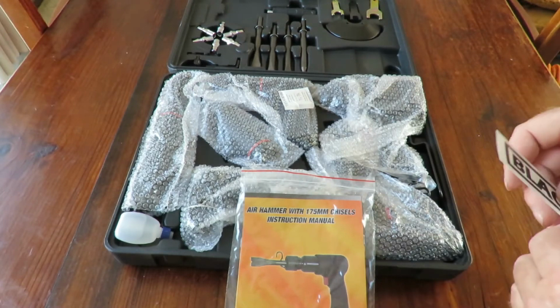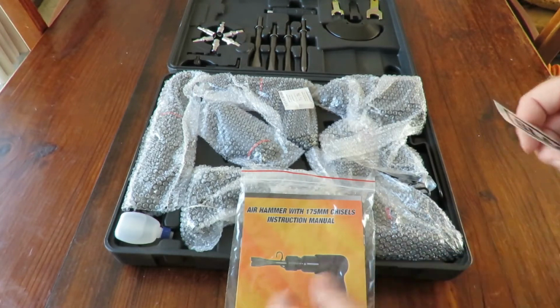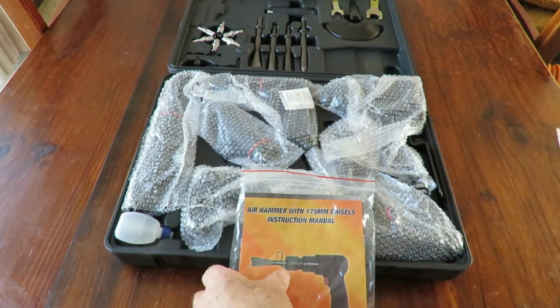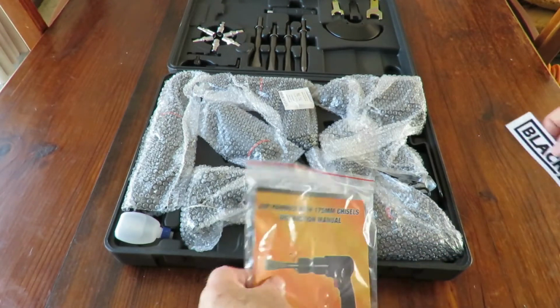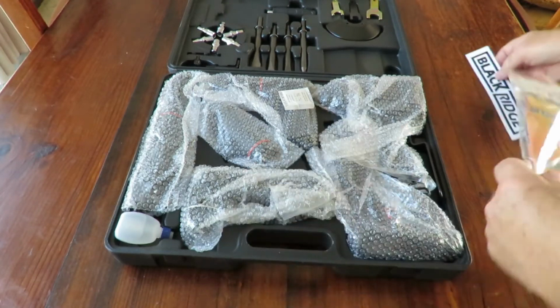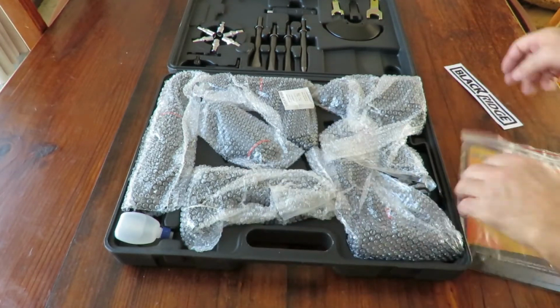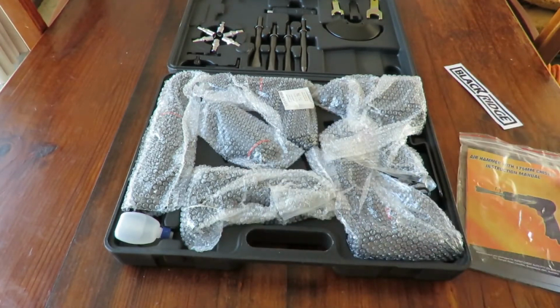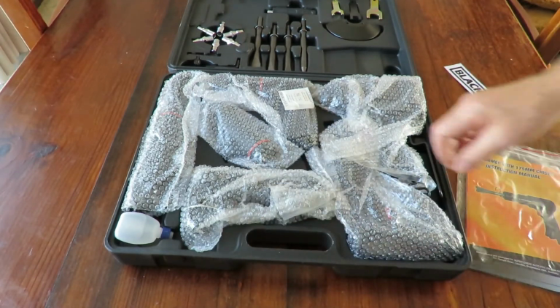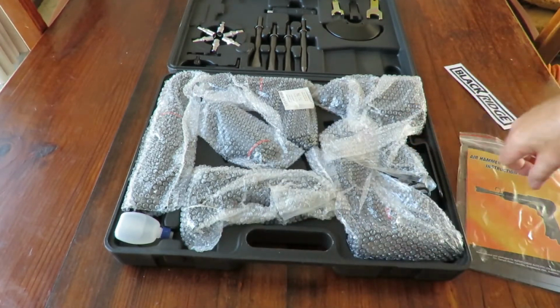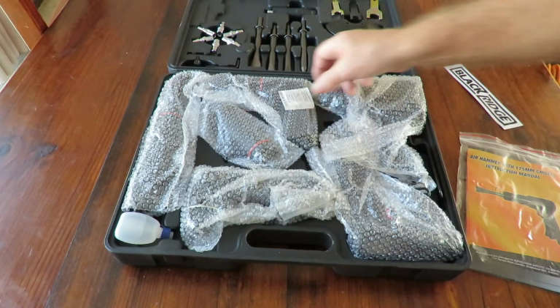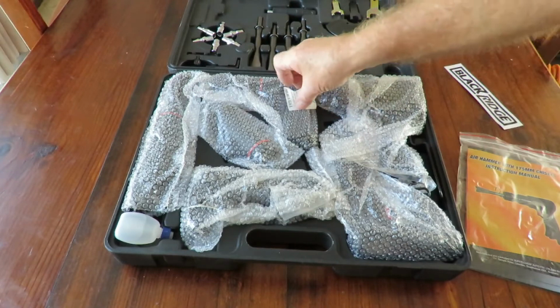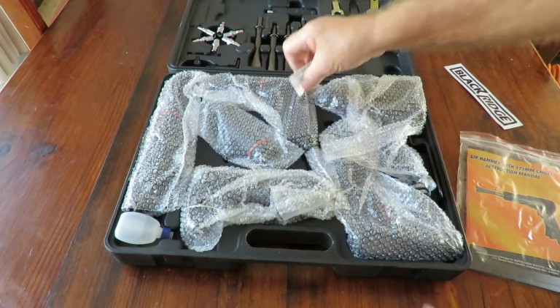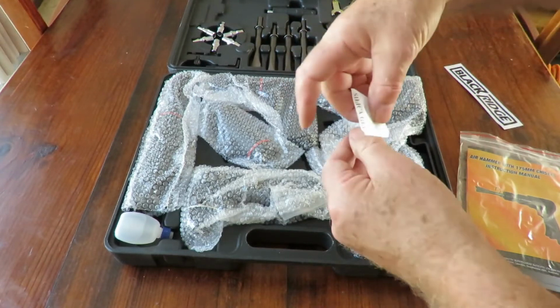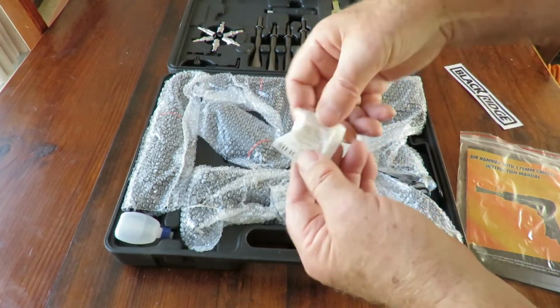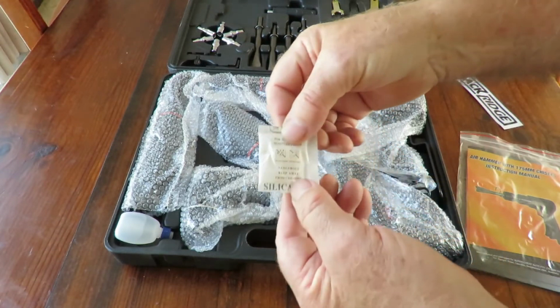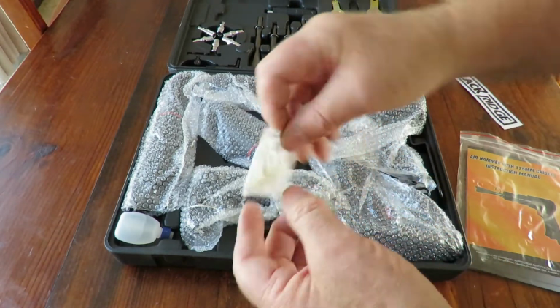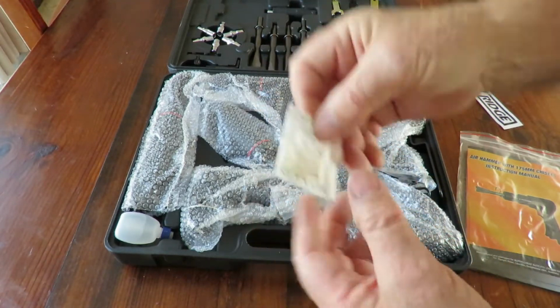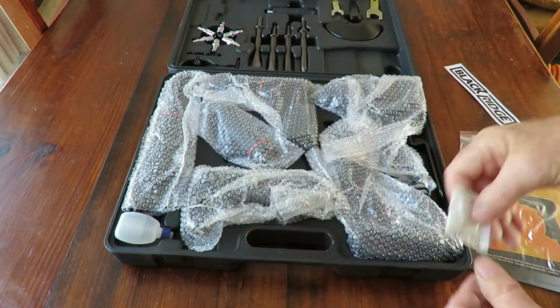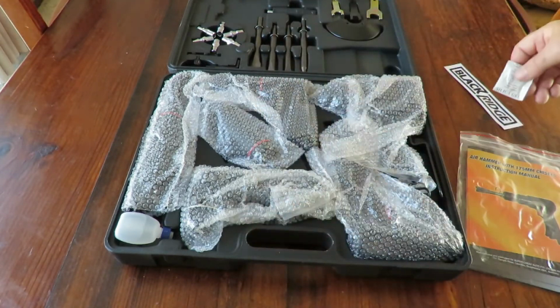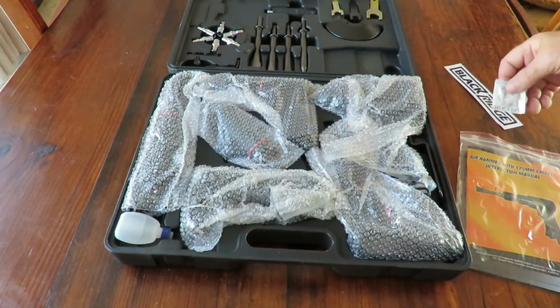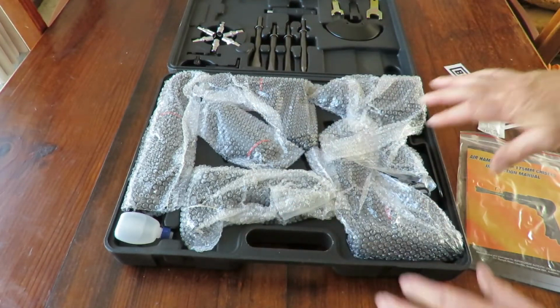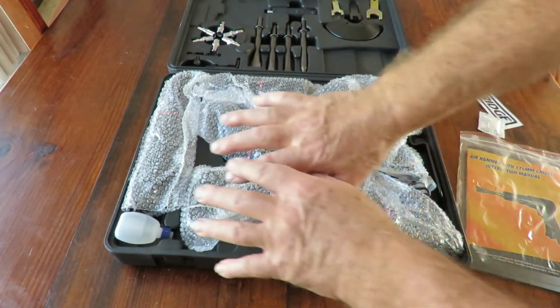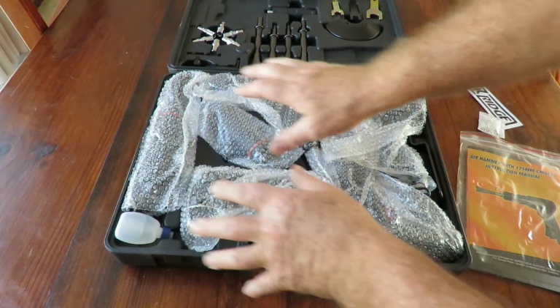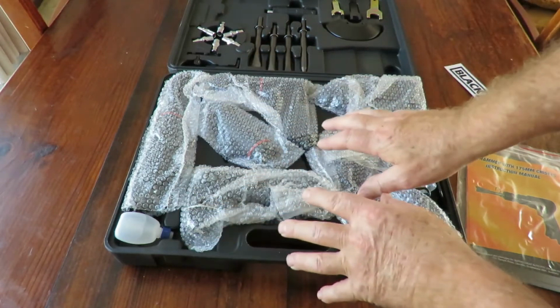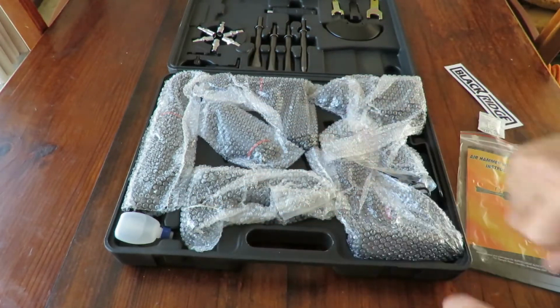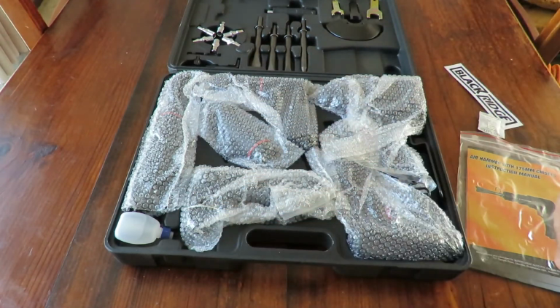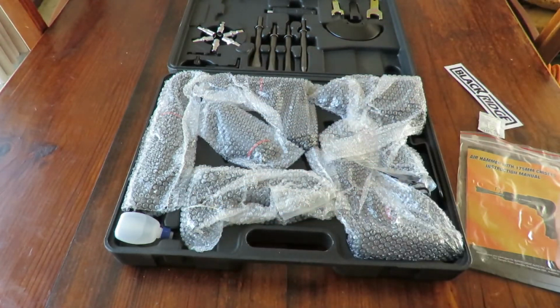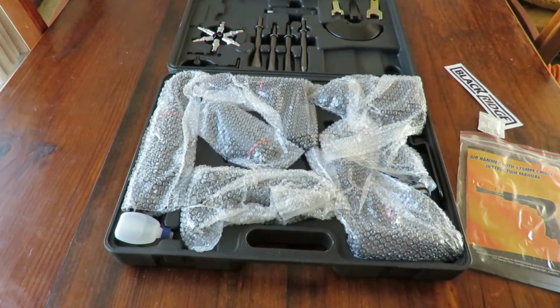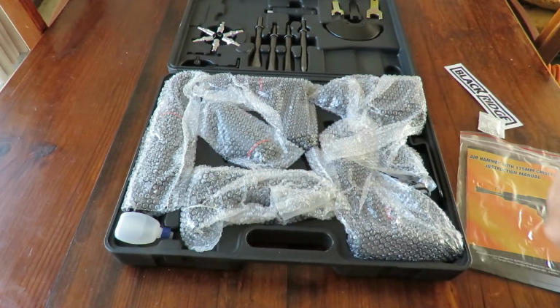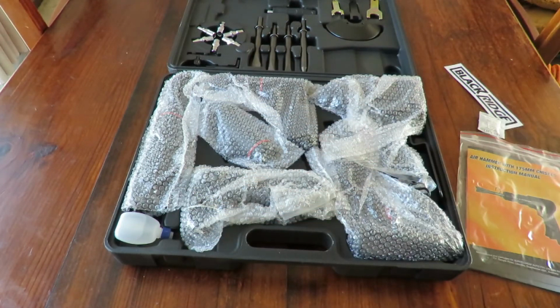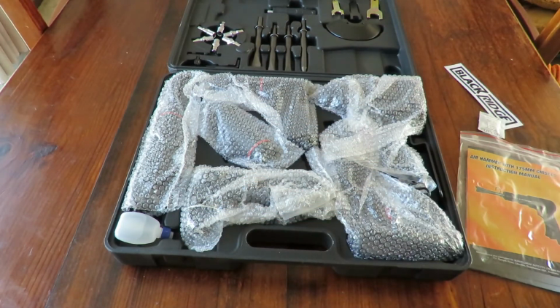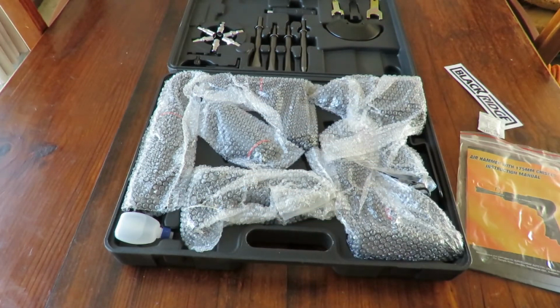We've got all these things wrapped up. I've found the silica gel sachet — I'll put that aside. I'll unwrap everything and we'll come back and have a look at it all in a few seconds.